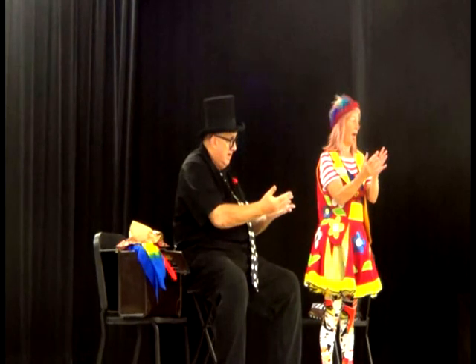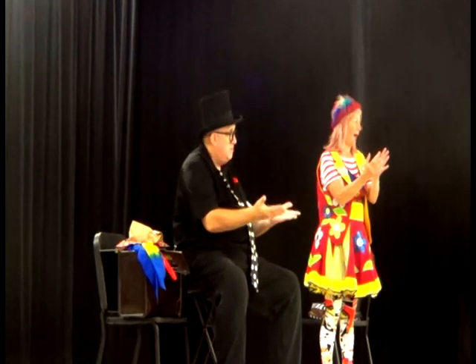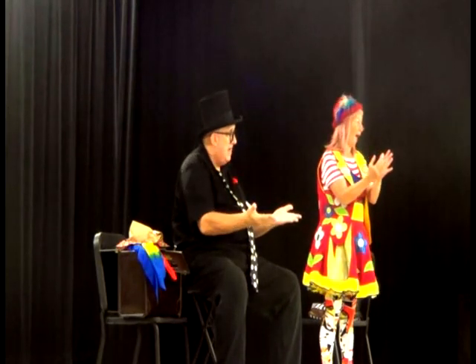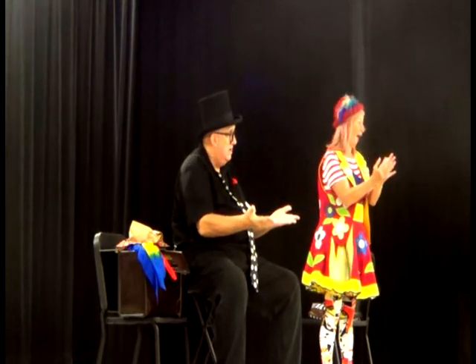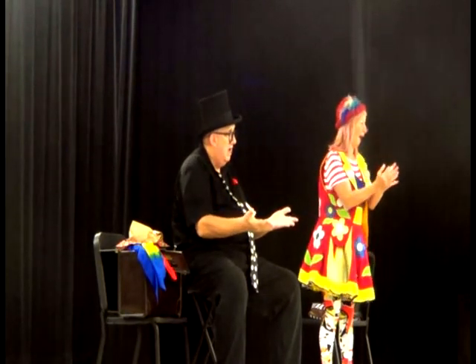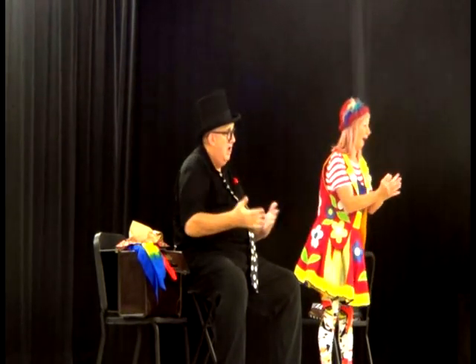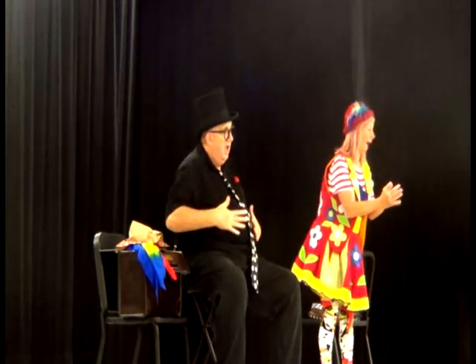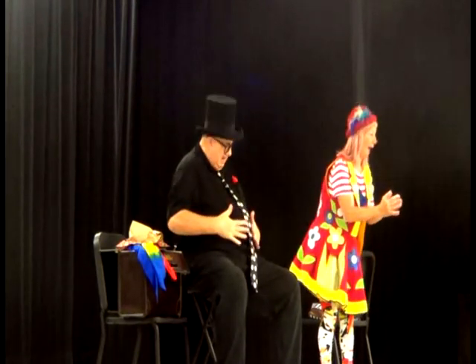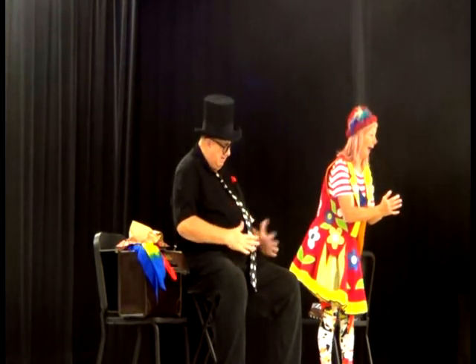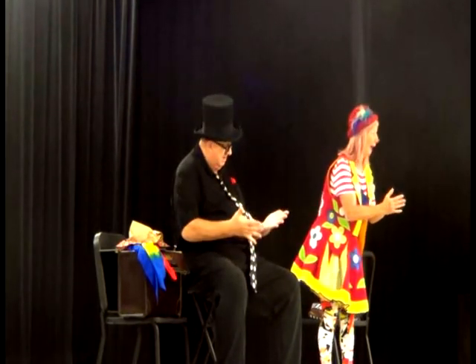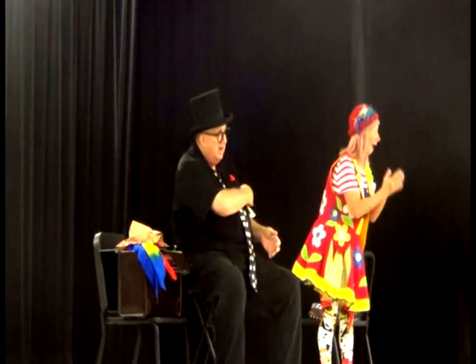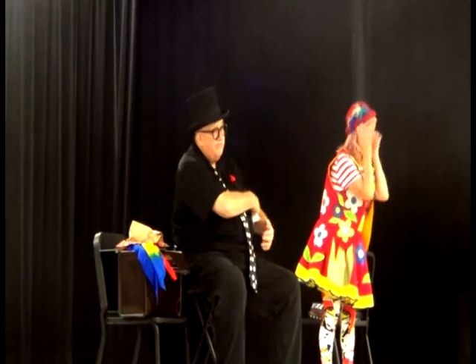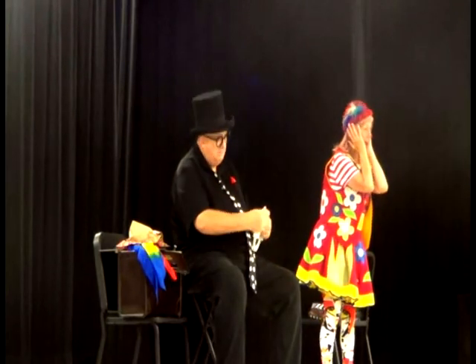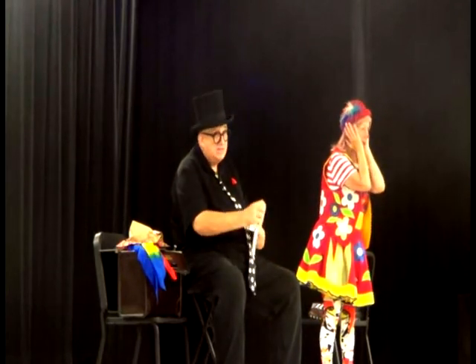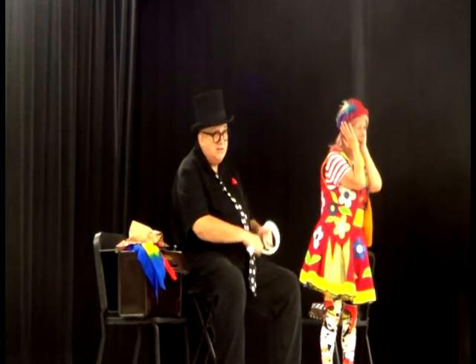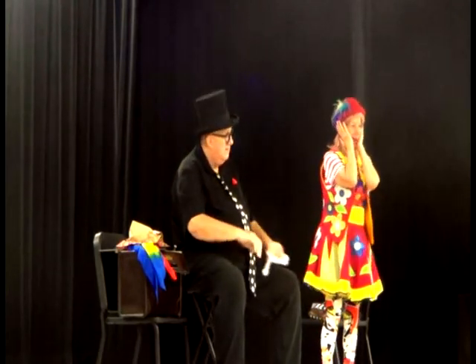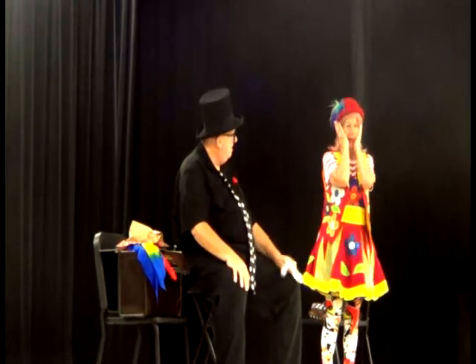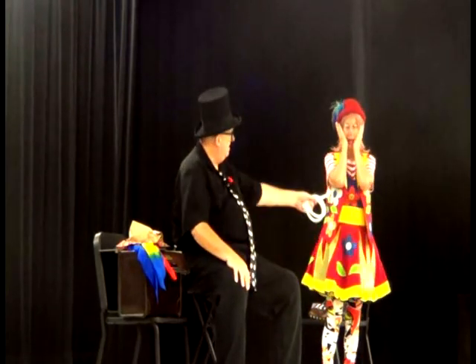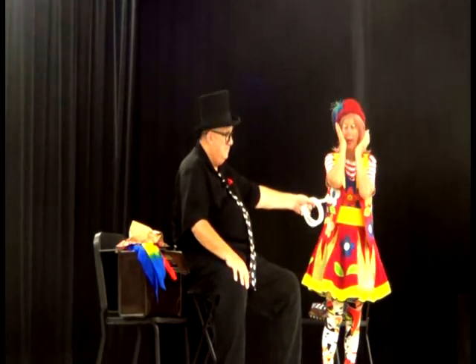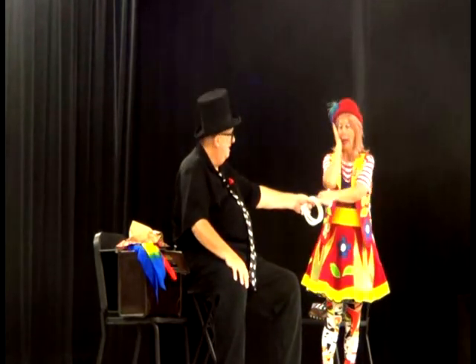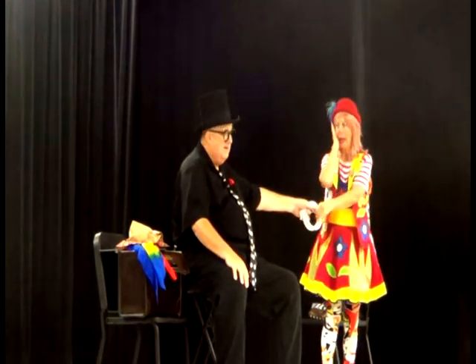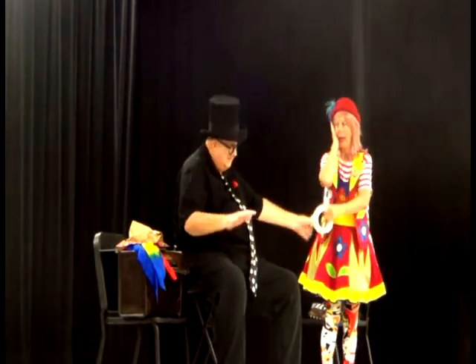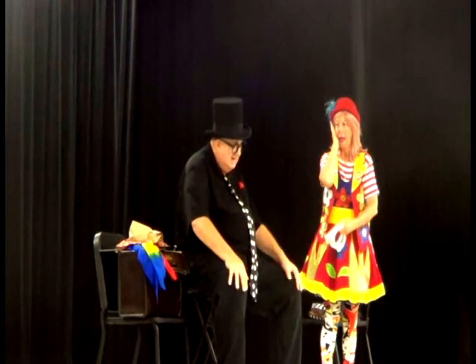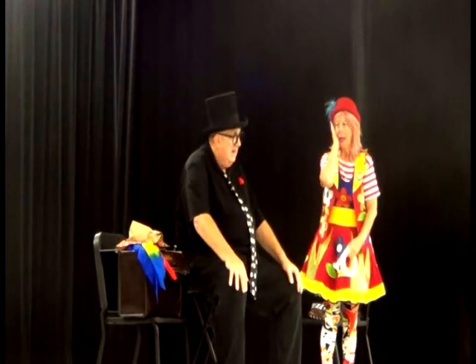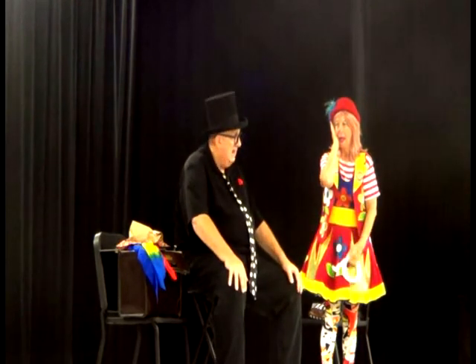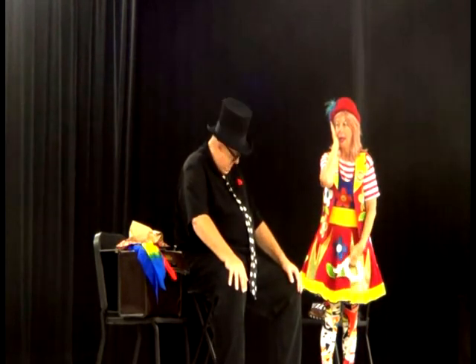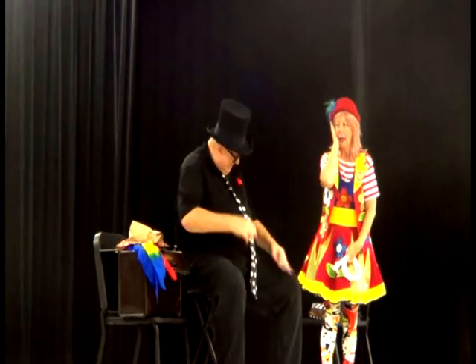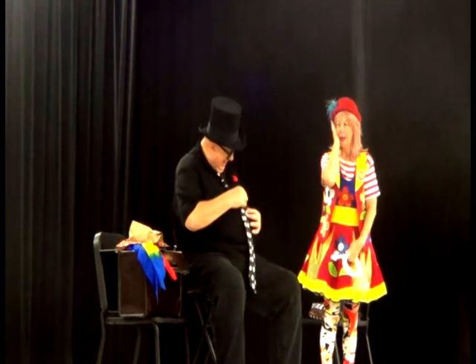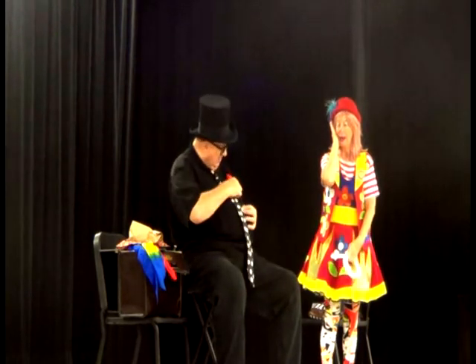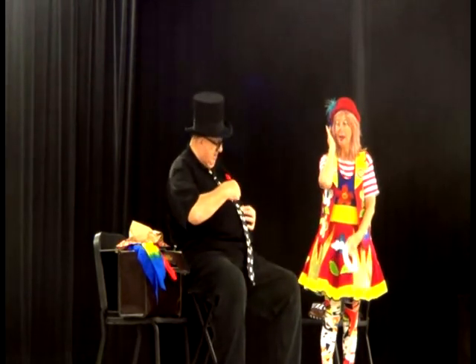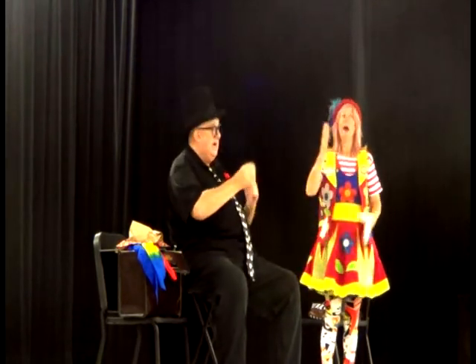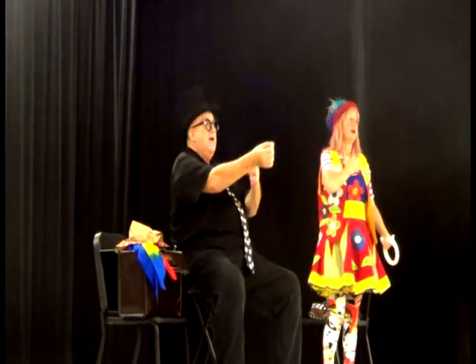I just smashed Howard. Oh, I feel so bad — I smashed him. Wait! He's on my shirt. There he is, Howard!